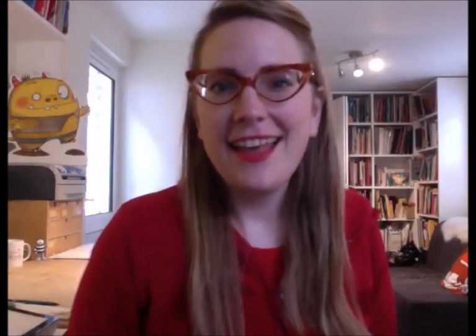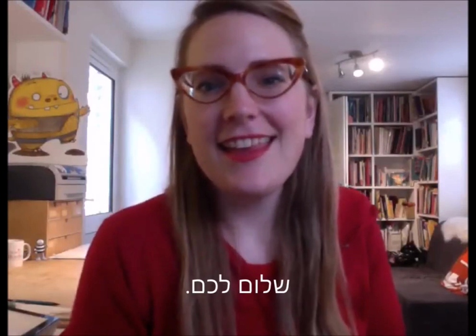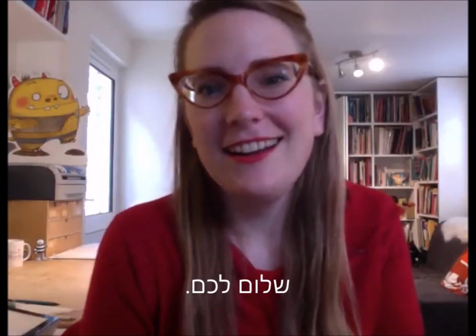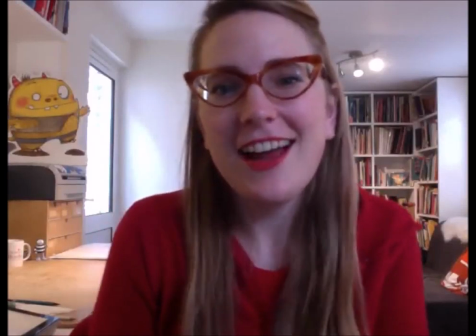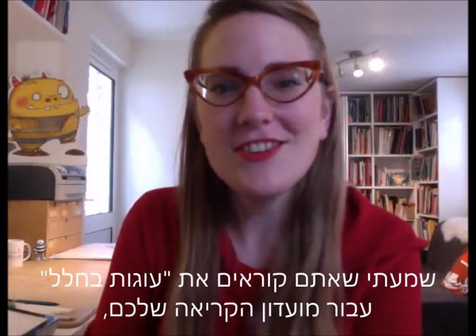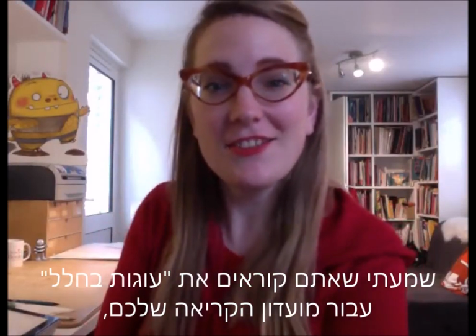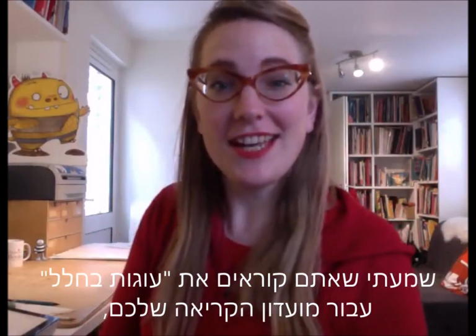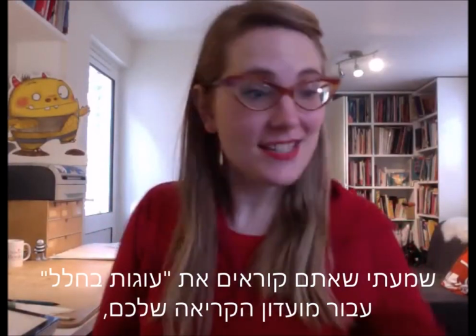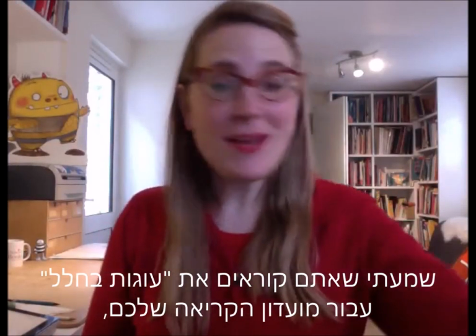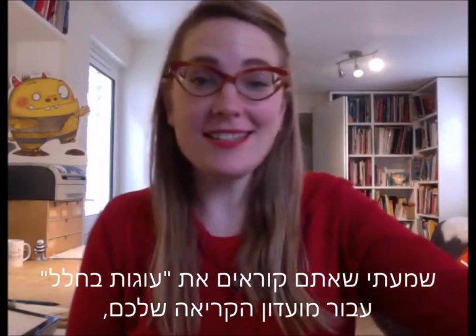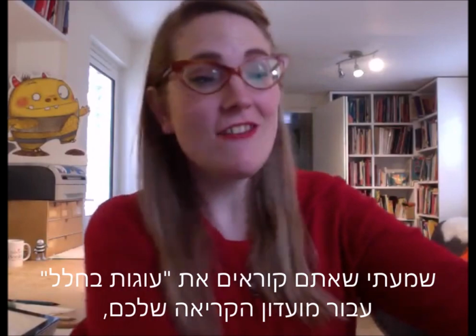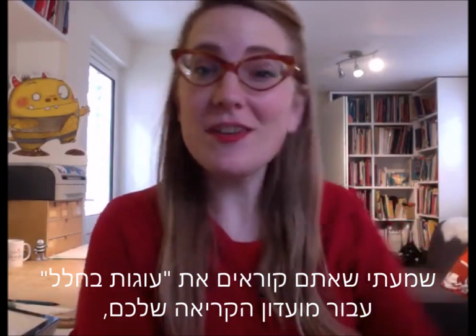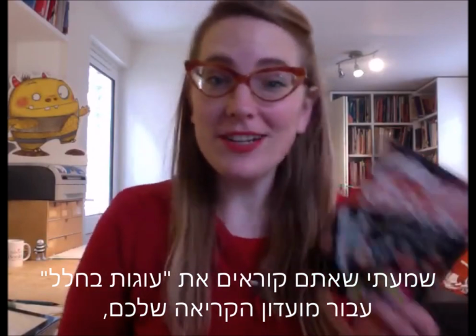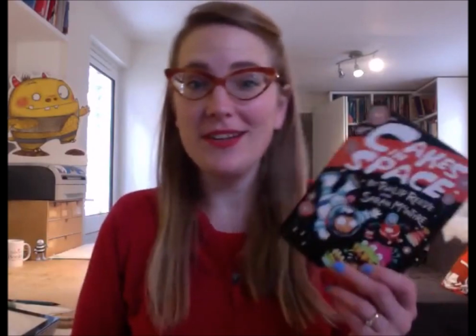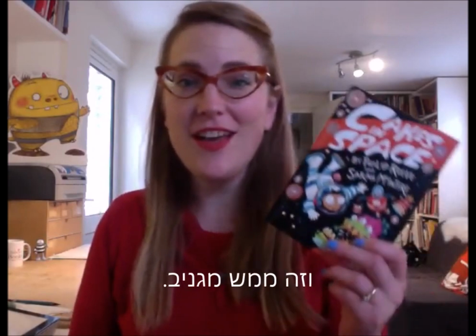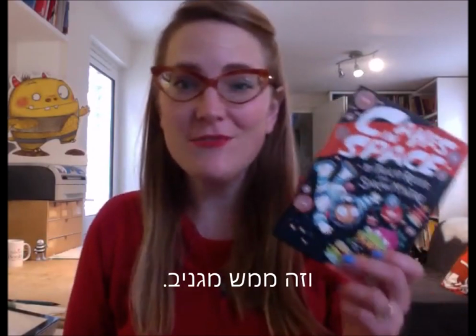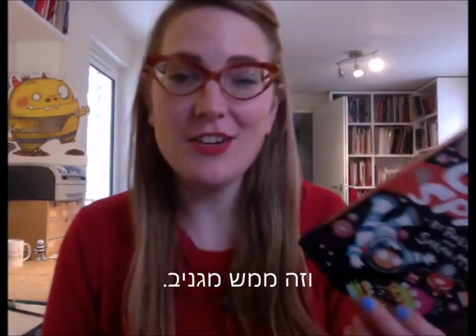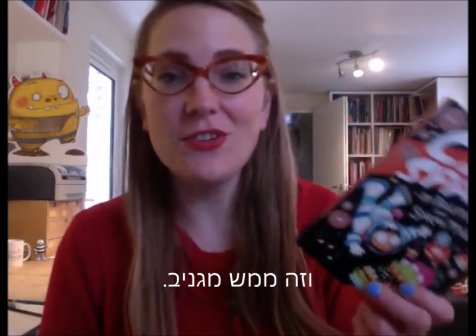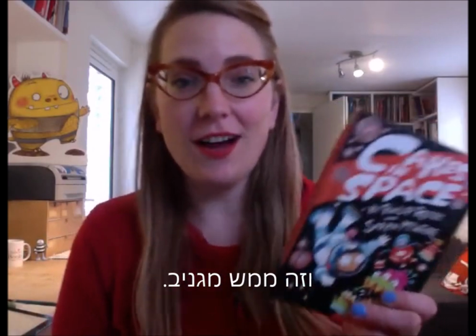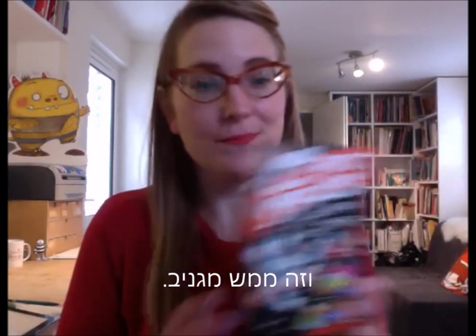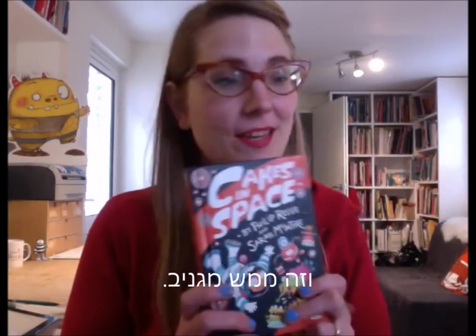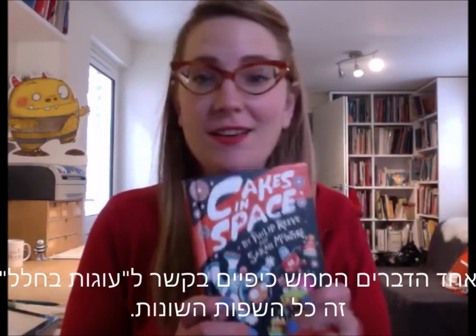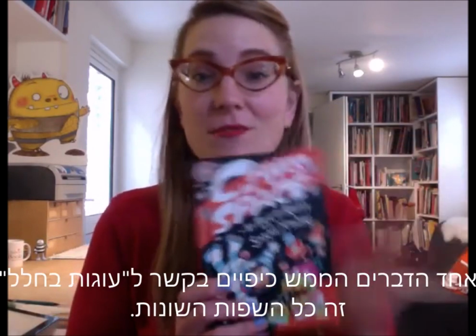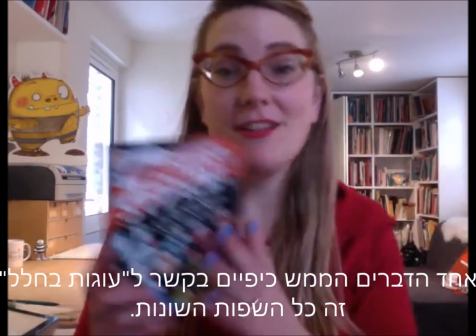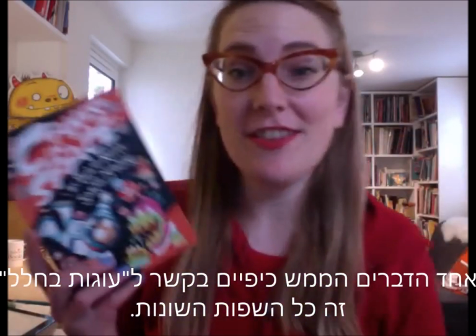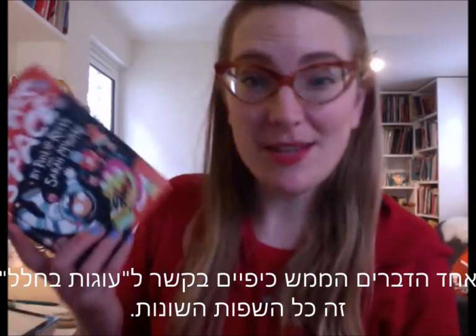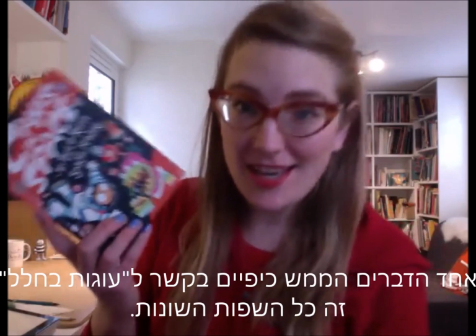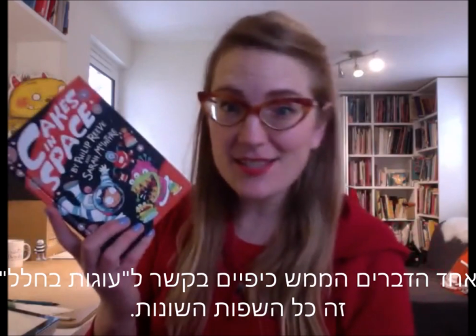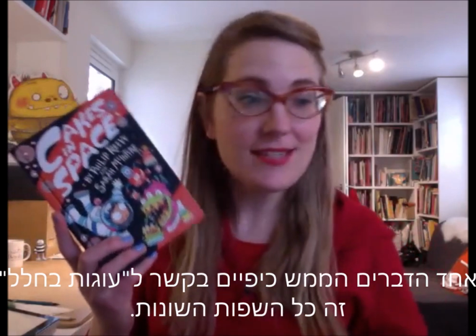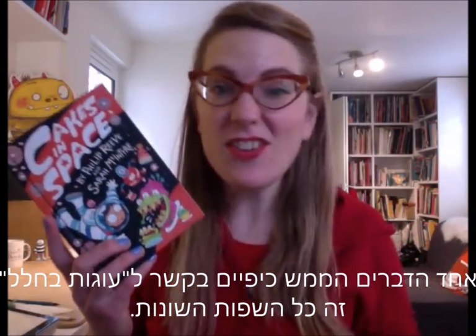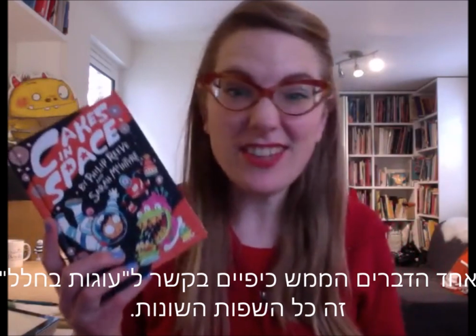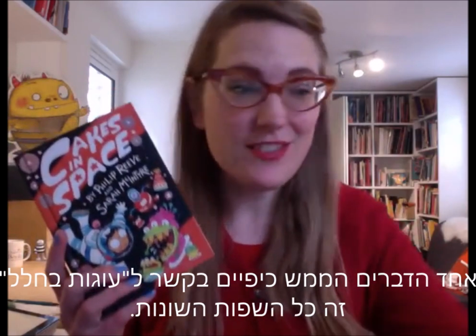Hey there! I heard you guys are reading Cakes in Space for your book club — that is really cool. One of the really fun things about Cakes in Space is all the different languages it's been published in.